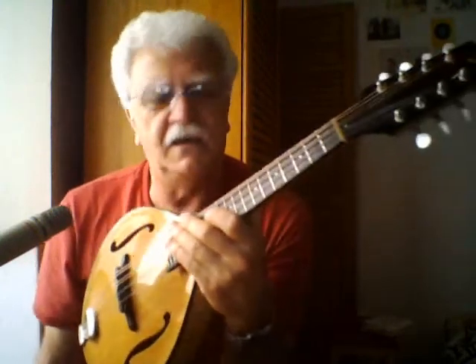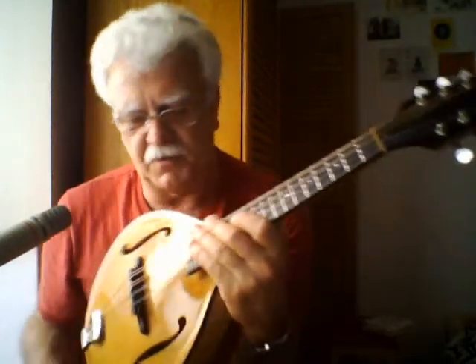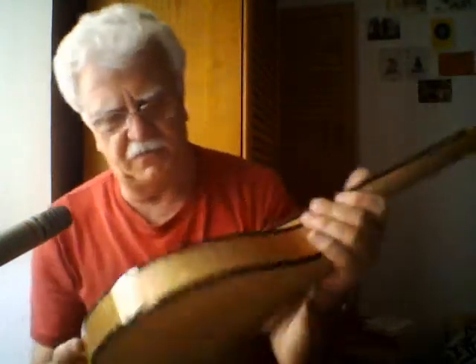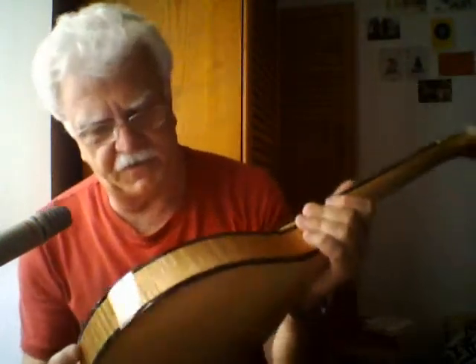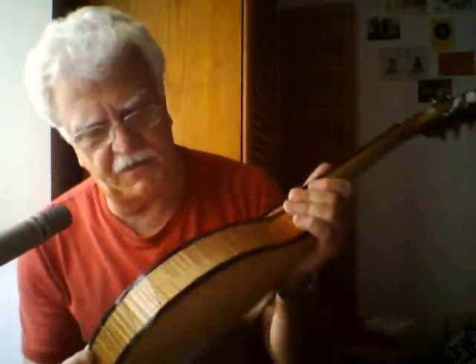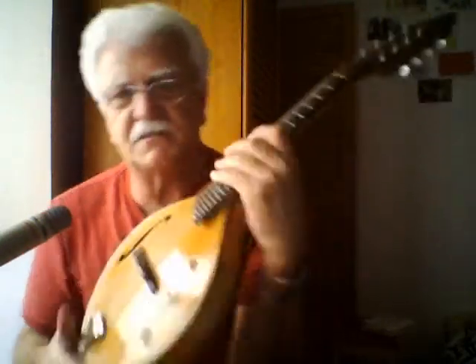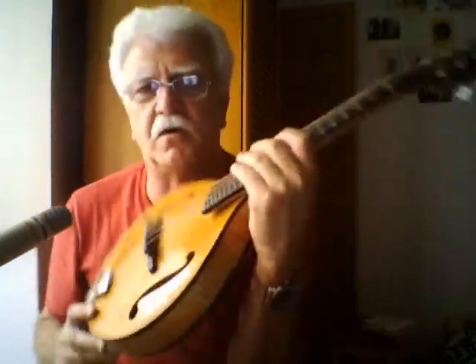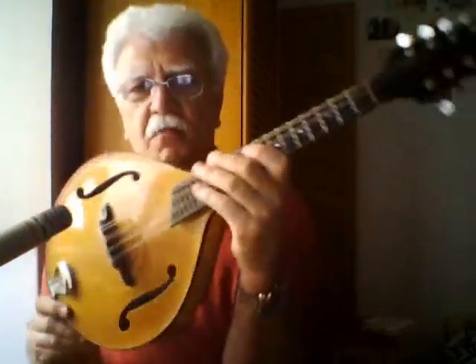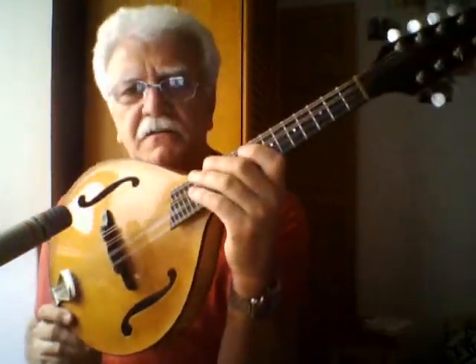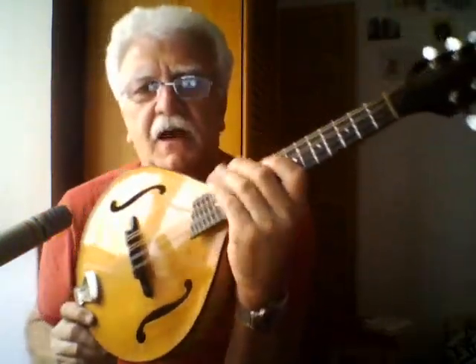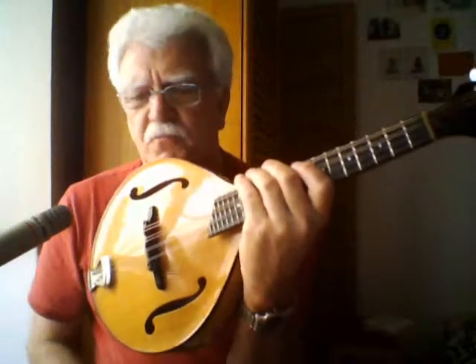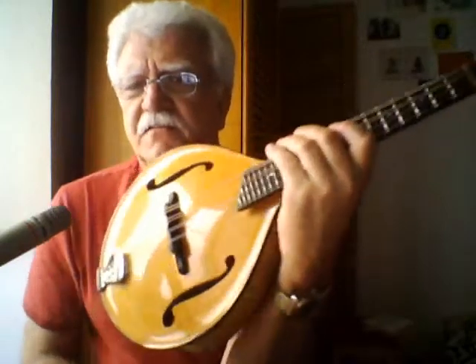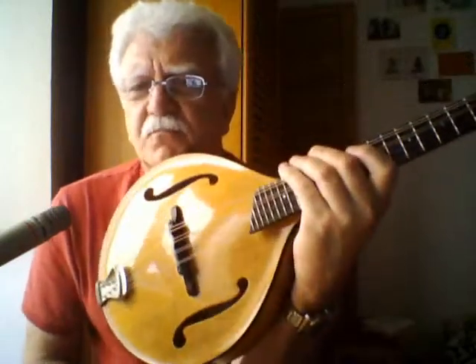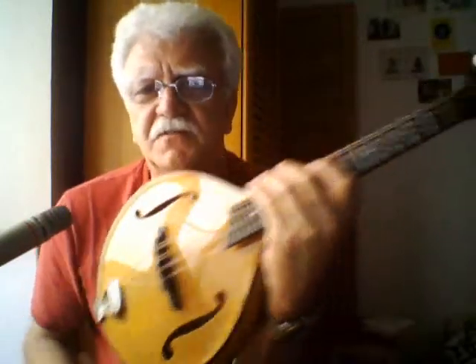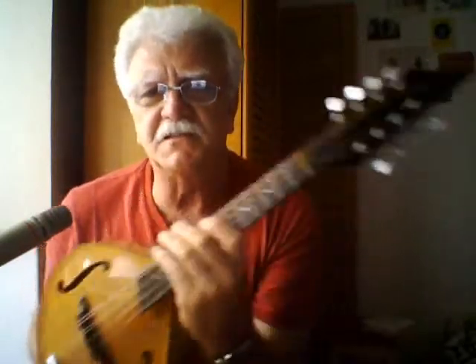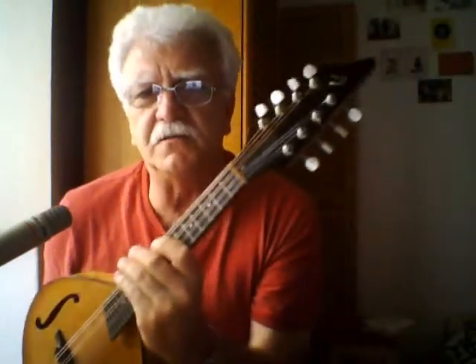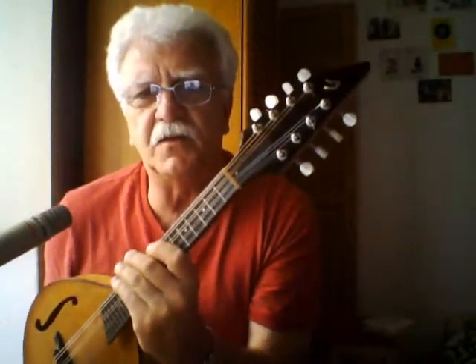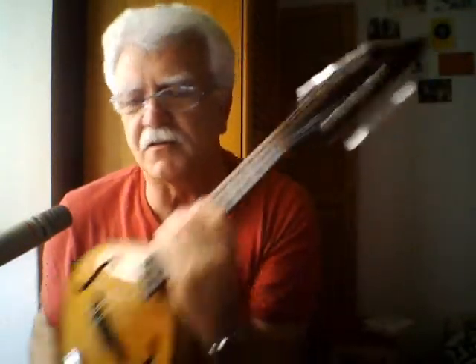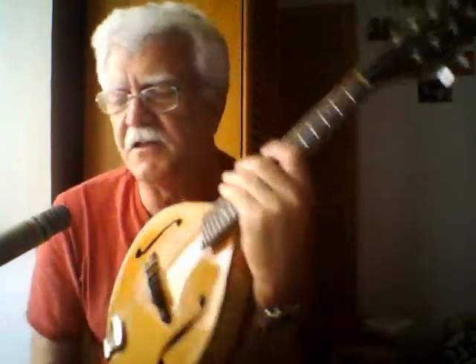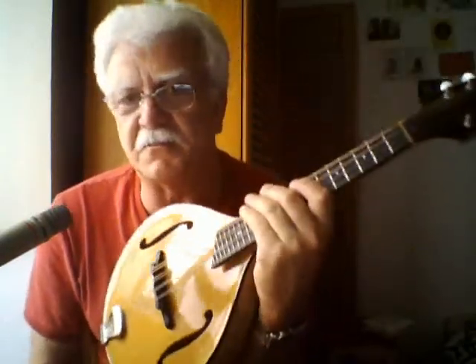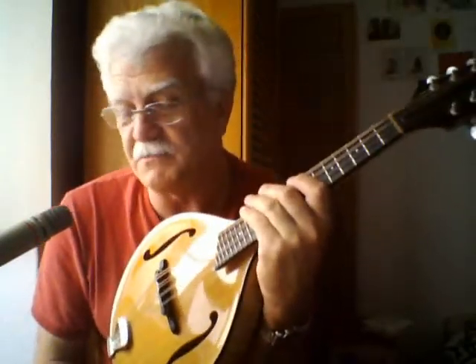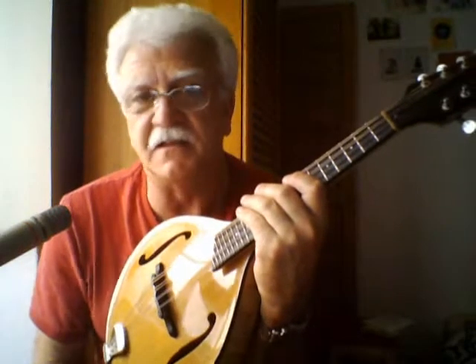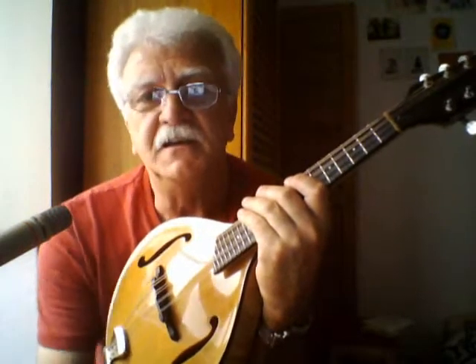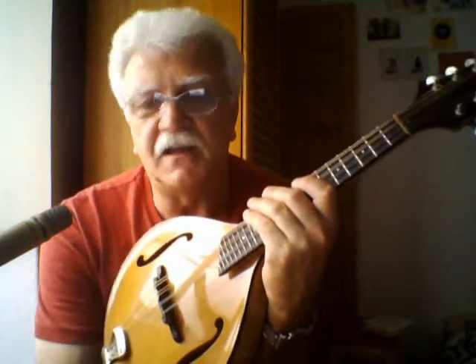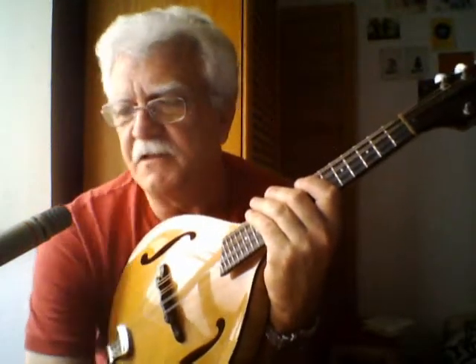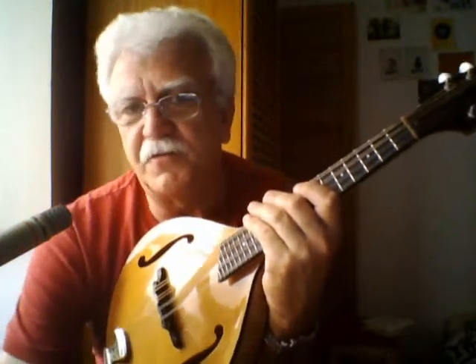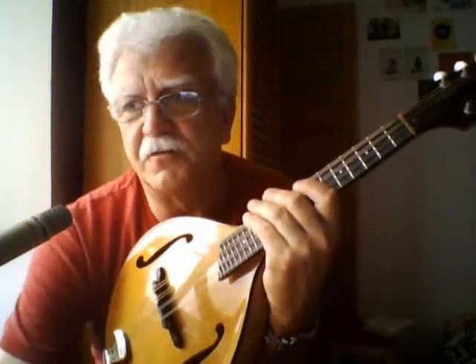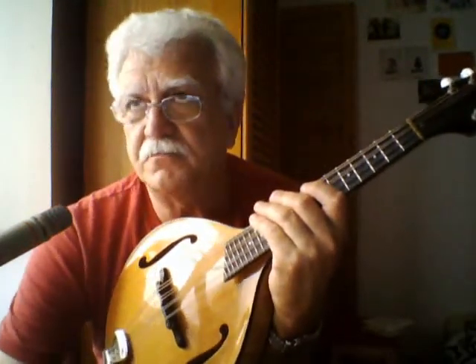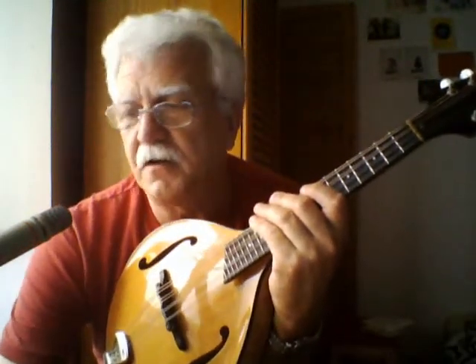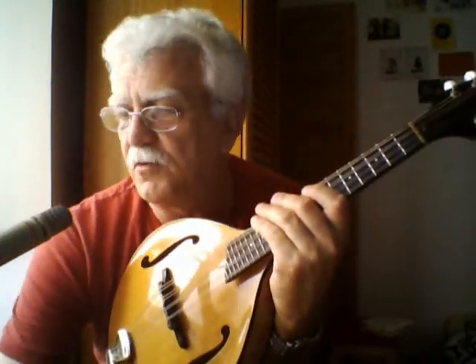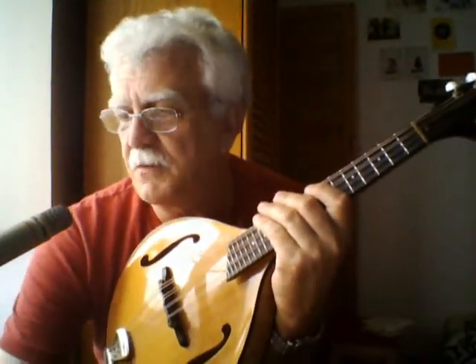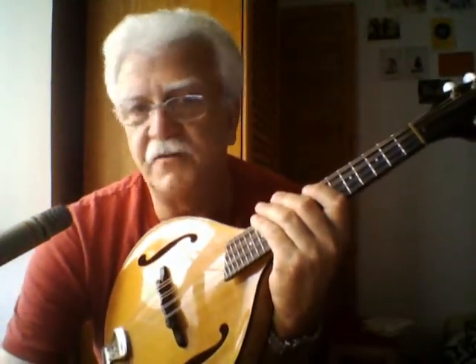It's a Breedlove and I think it's the Oregon model, which I think Breedlove has discontinued. They certainly continue to make some really nice mandolins. And I've had this one for about four, maybe five years.